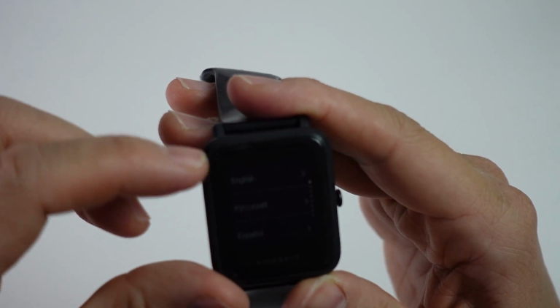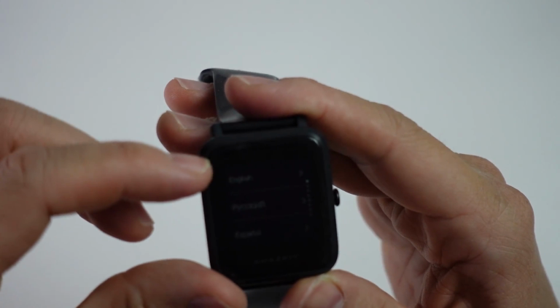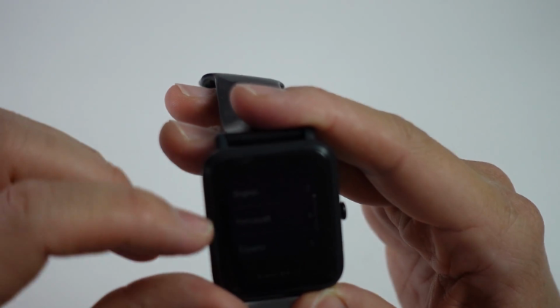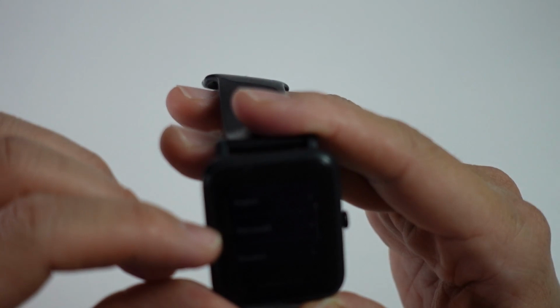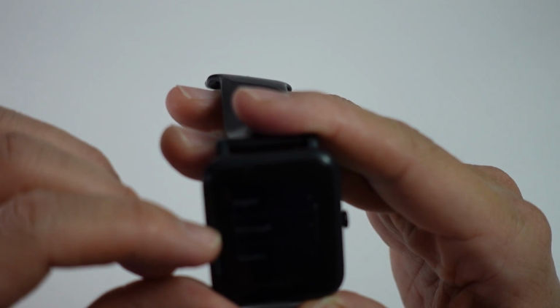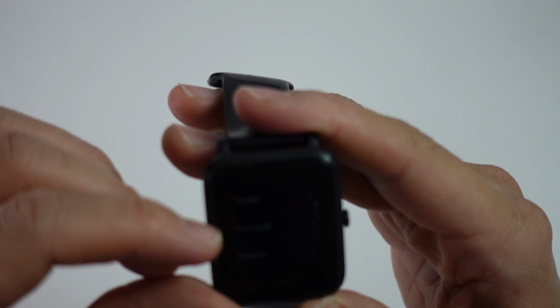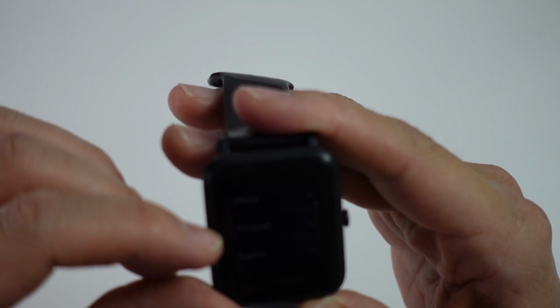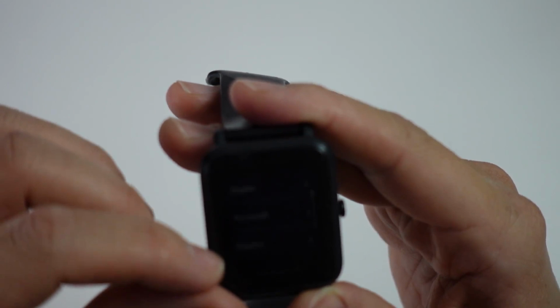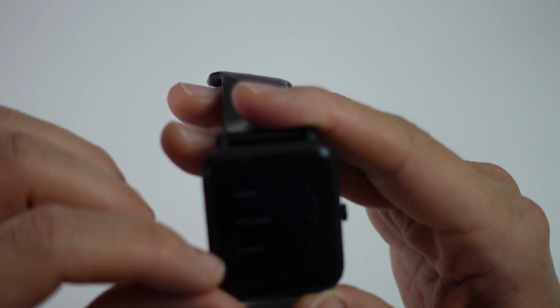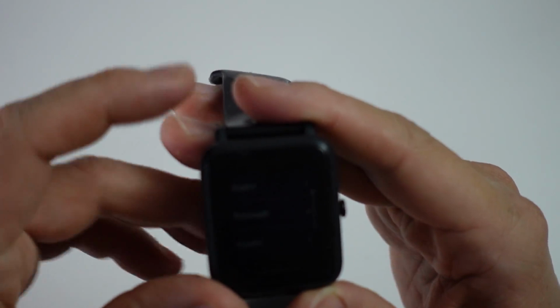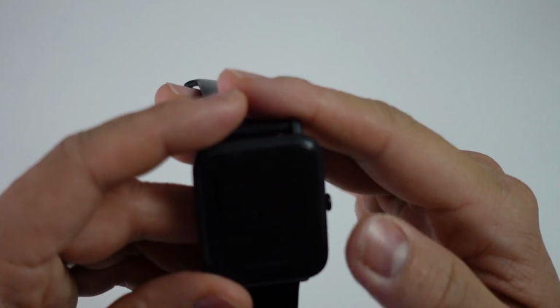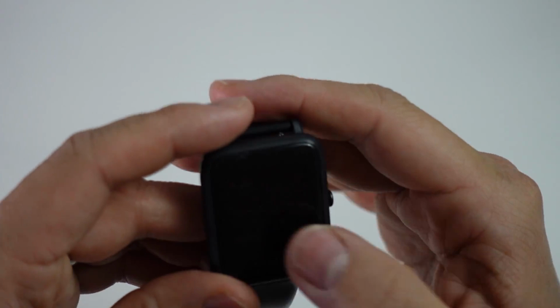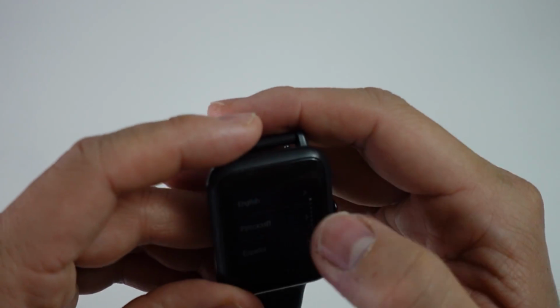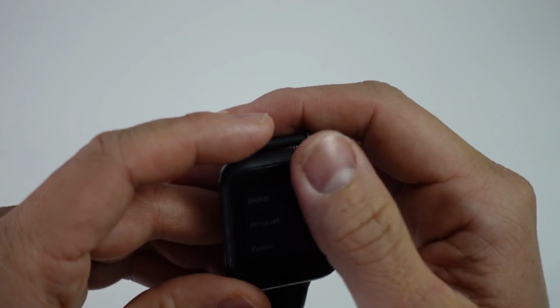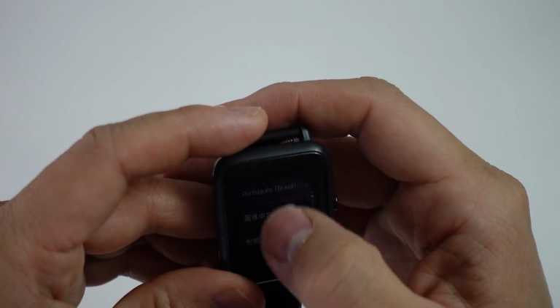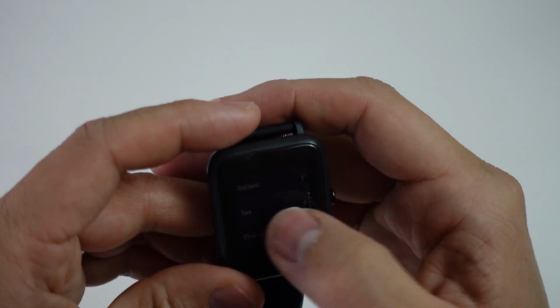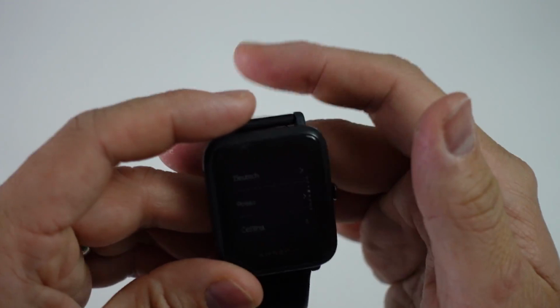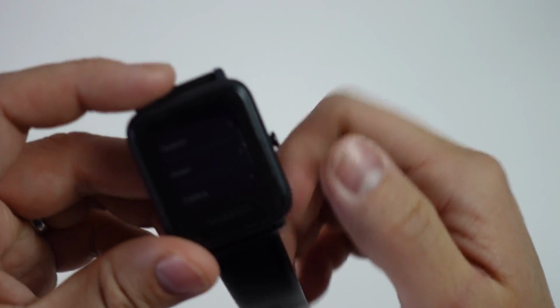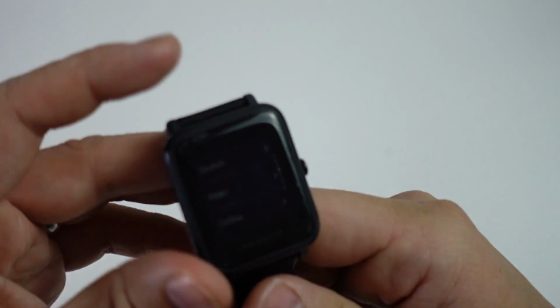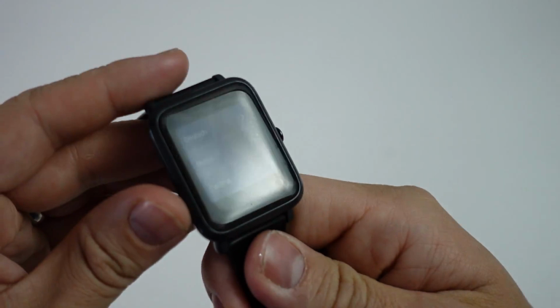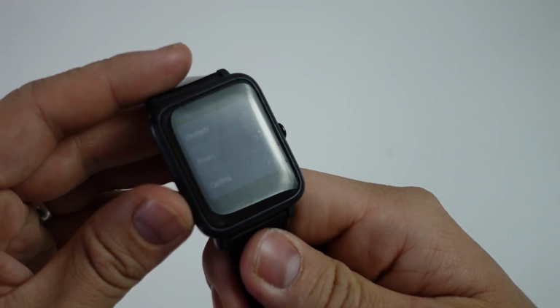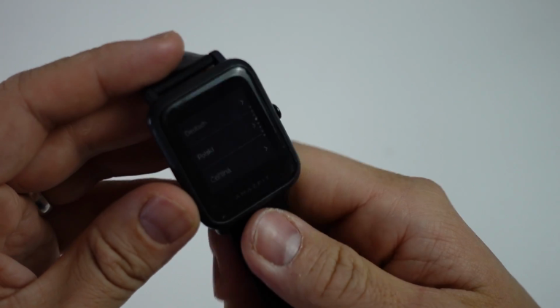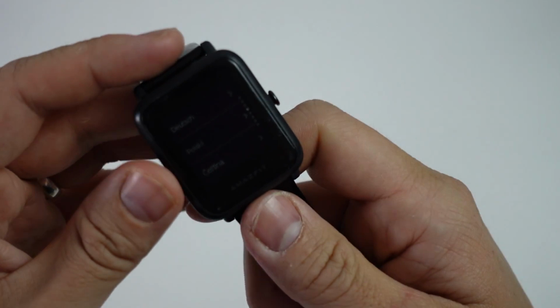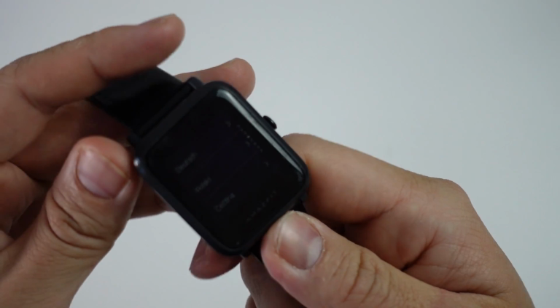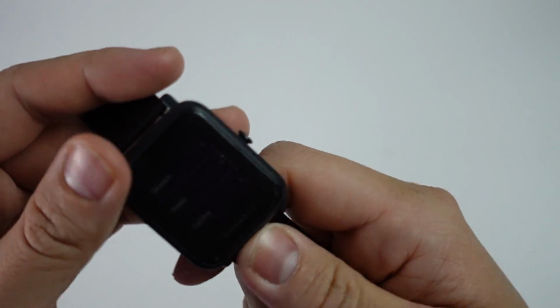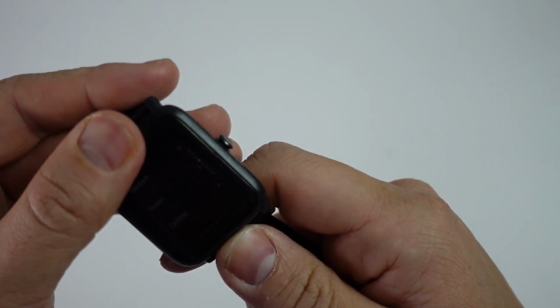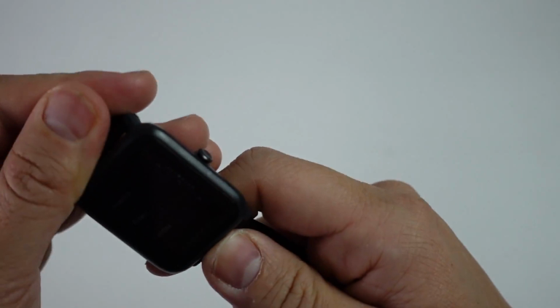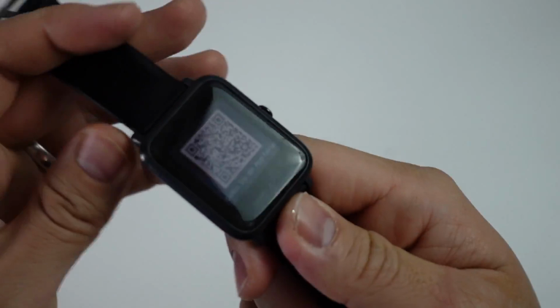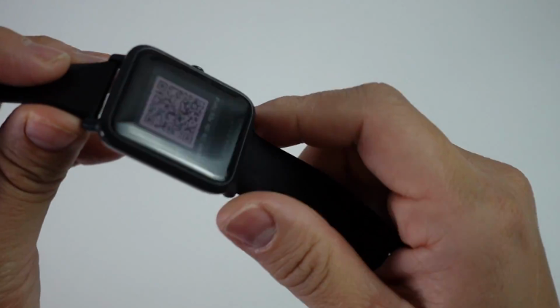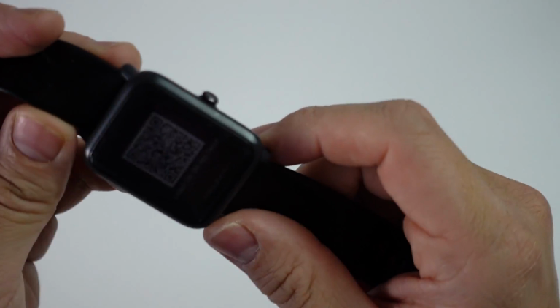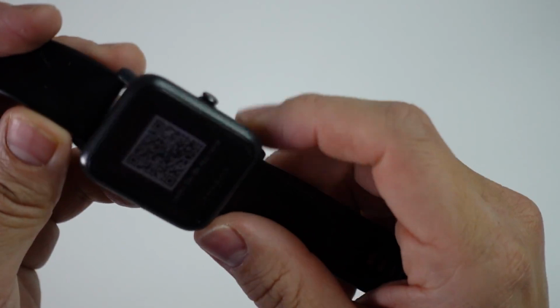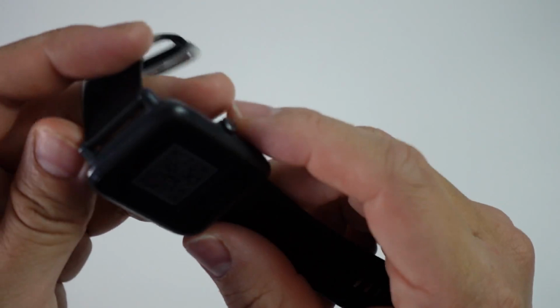Now you can see it says English, Russian, Spanish, etc. And now we can set this up as a new device. So this is ready to sell or to give to somebody else.